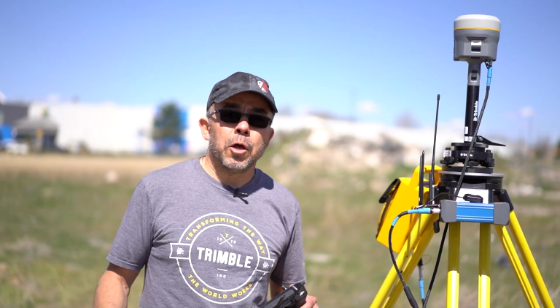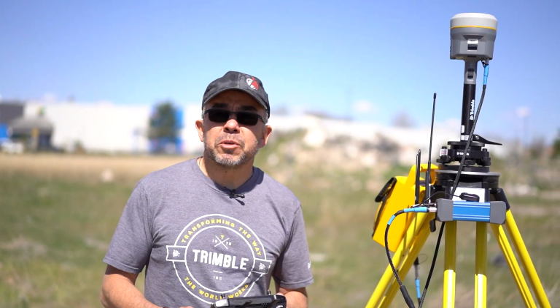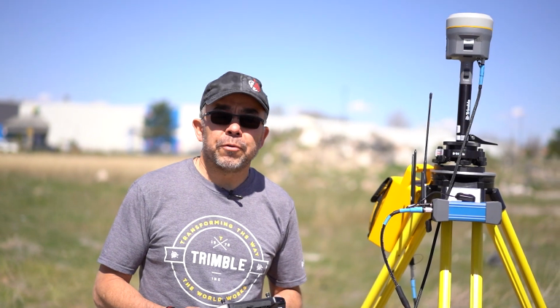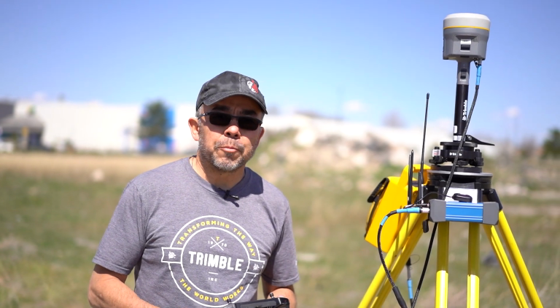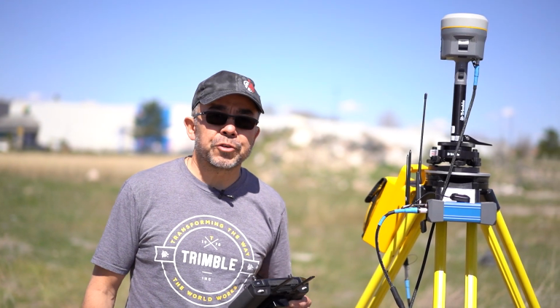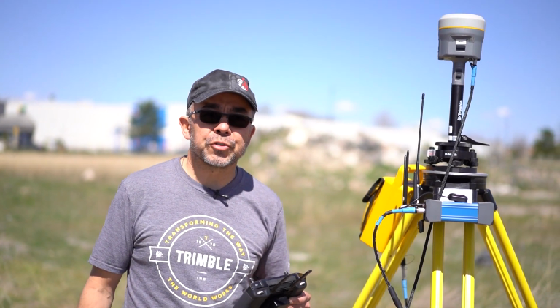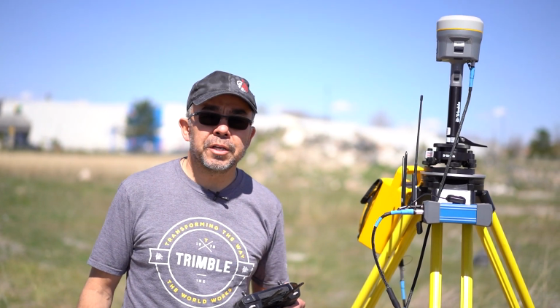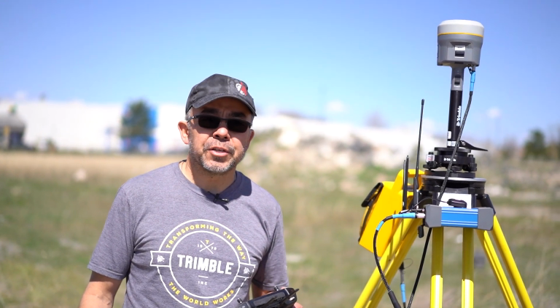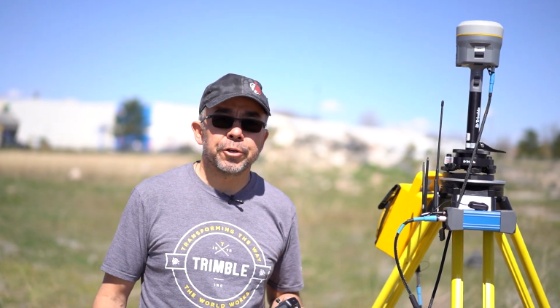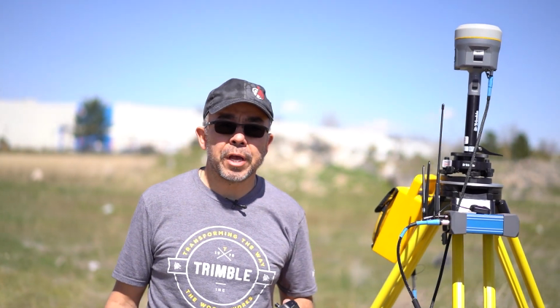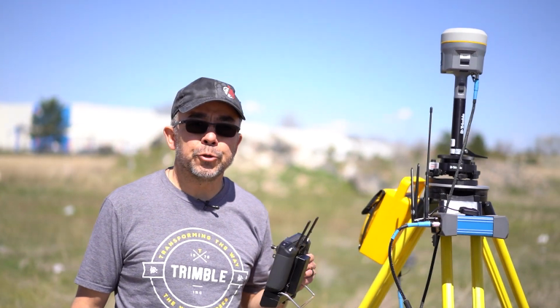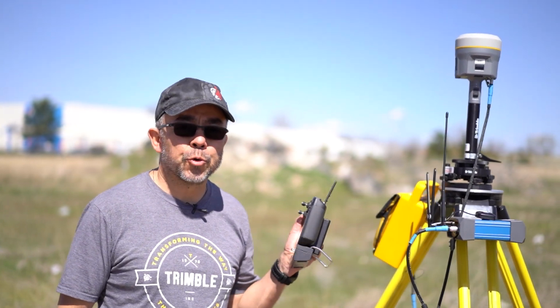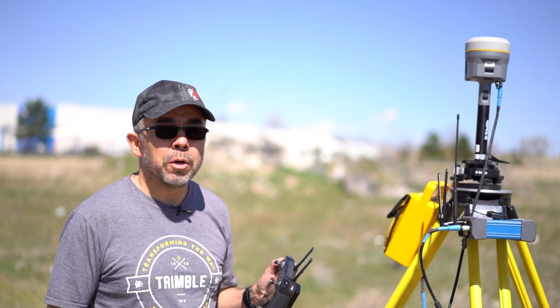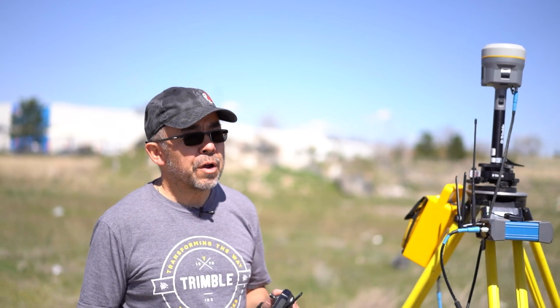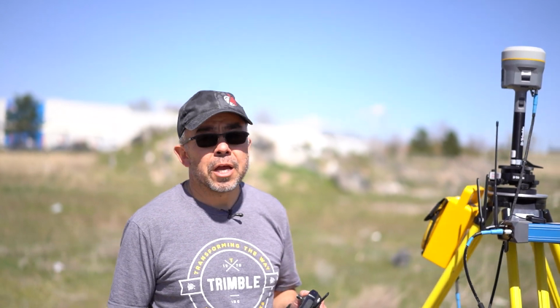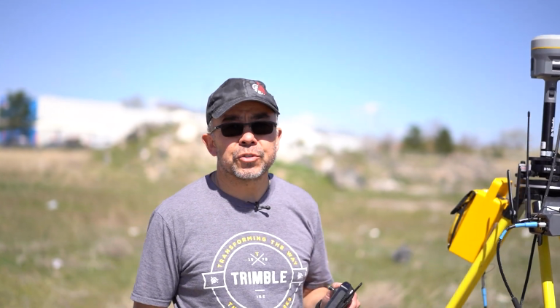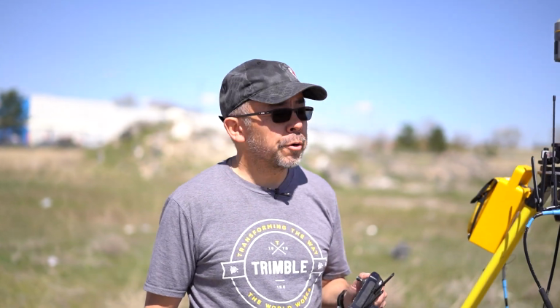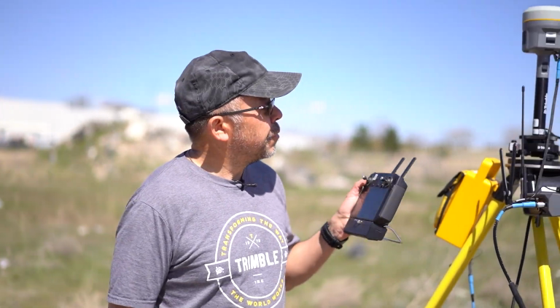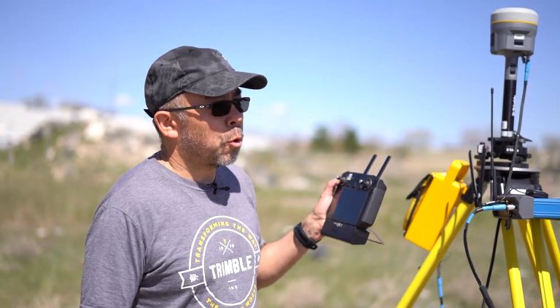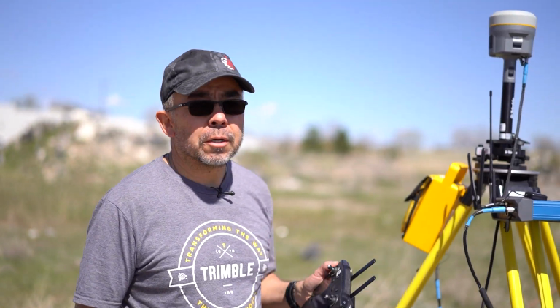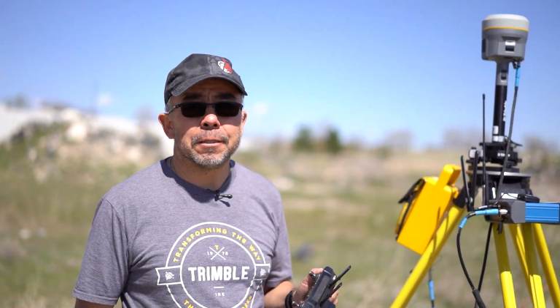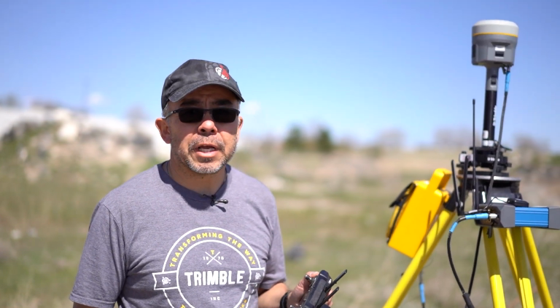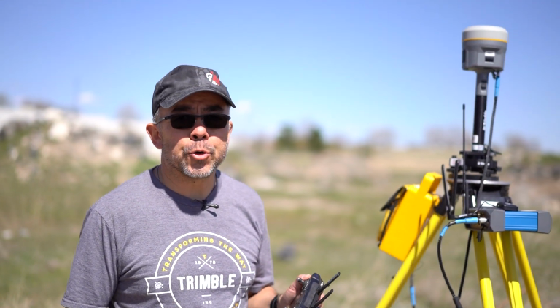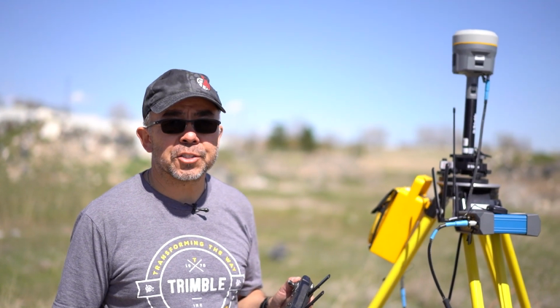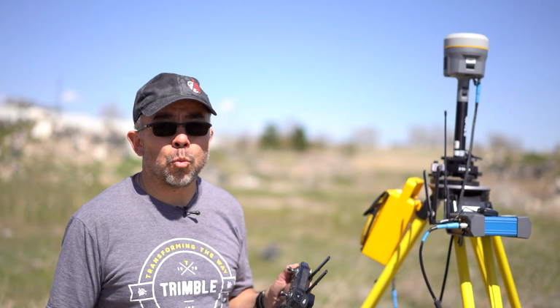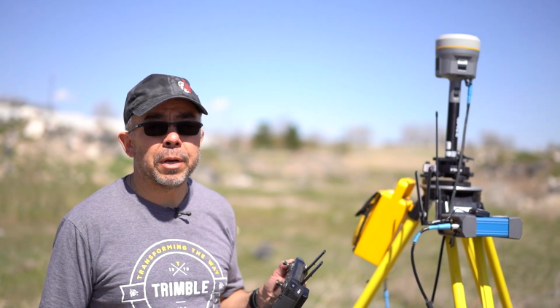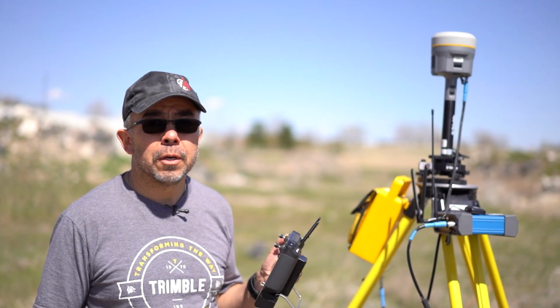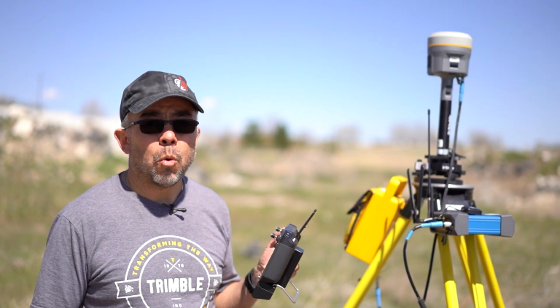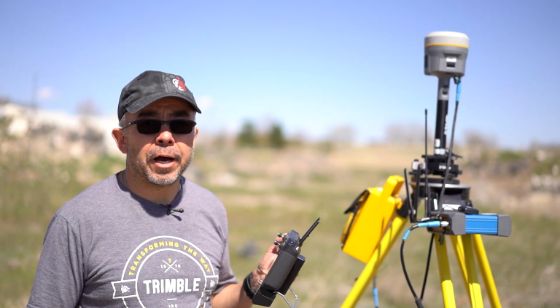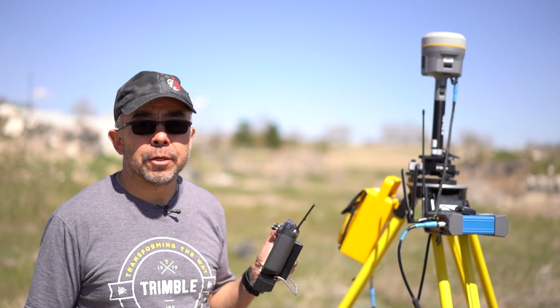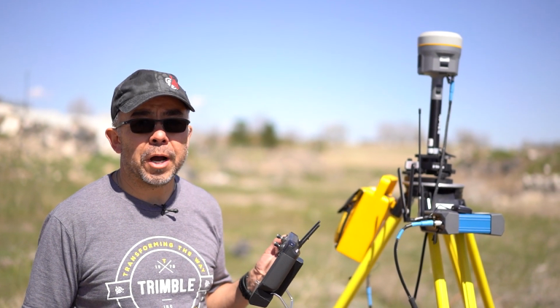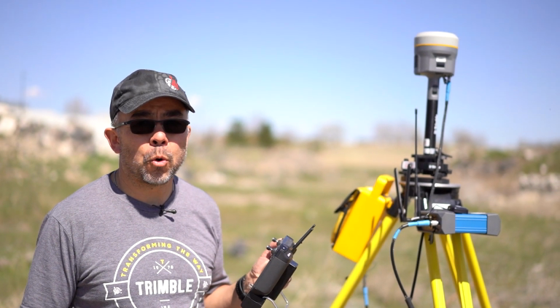Hello, my name is Mel Philbrook. I'm with Frontier Precision and today we're going to show you how to use a Trimble reference receiver that supports NTRIP casting and web Wi-Fi UI support.